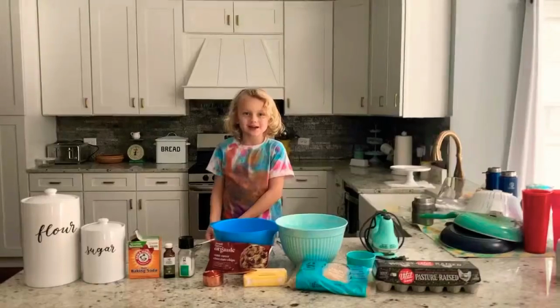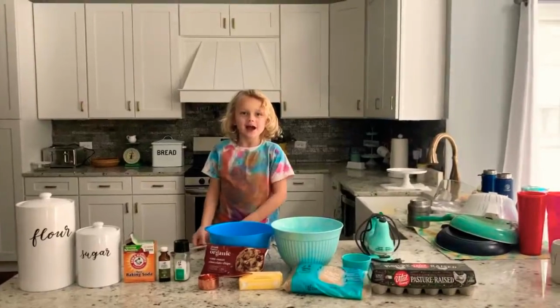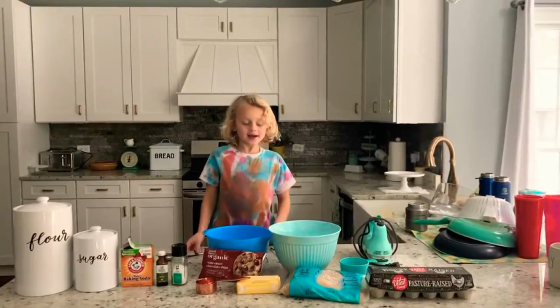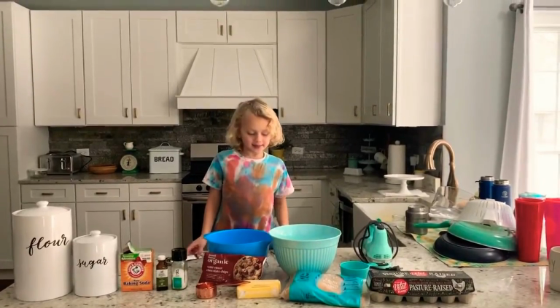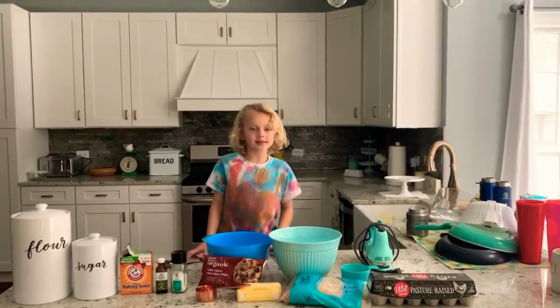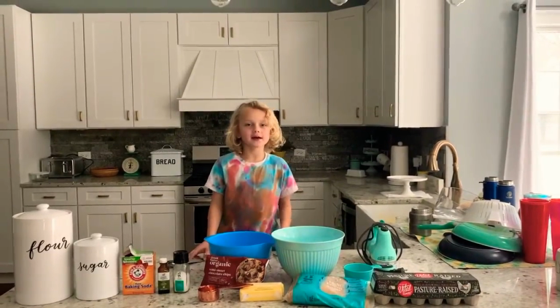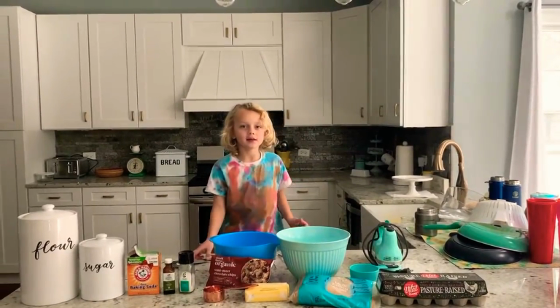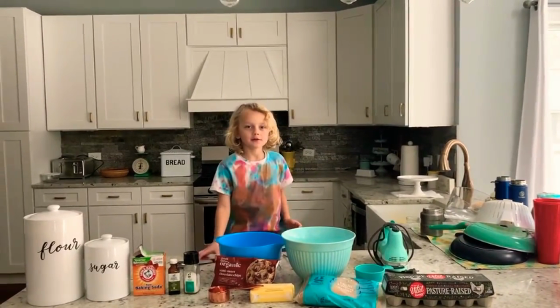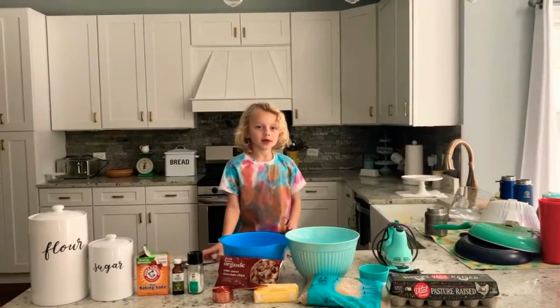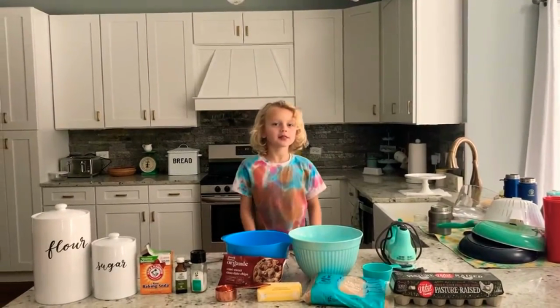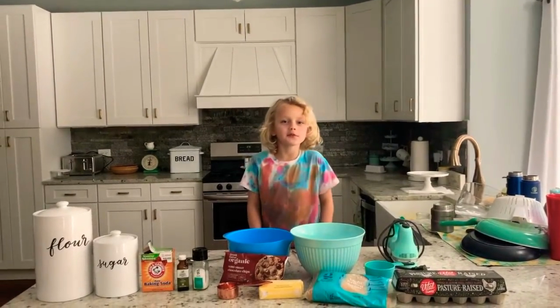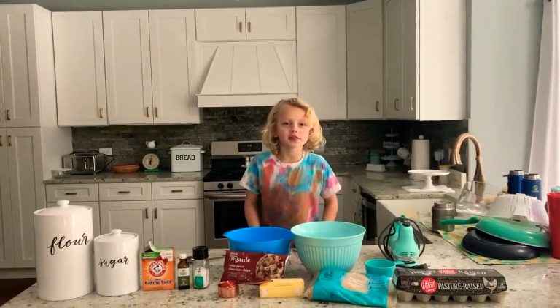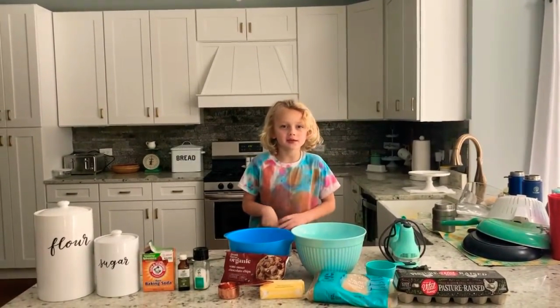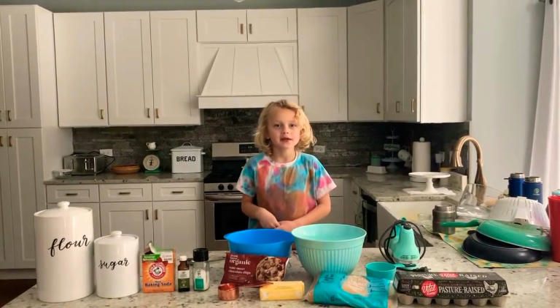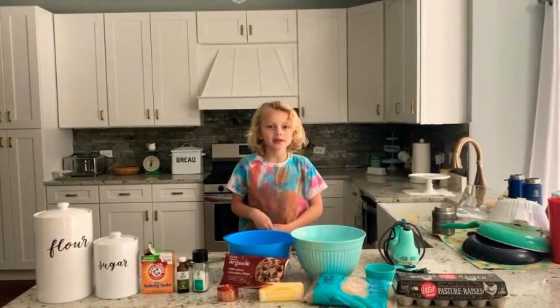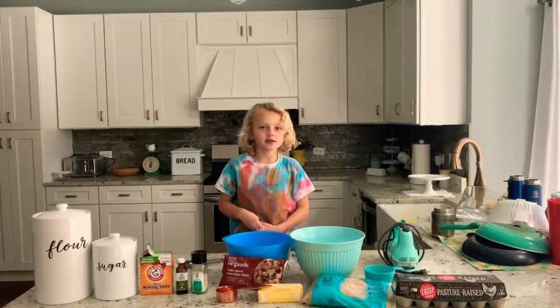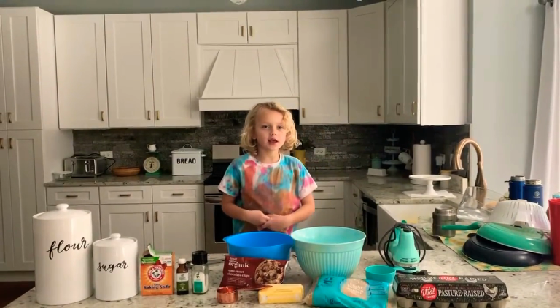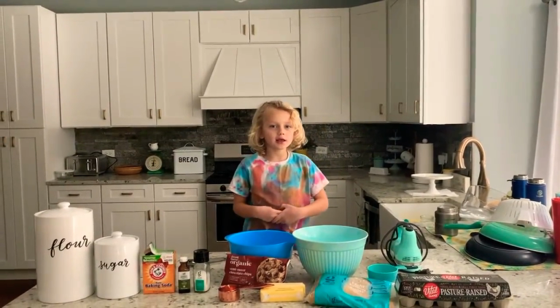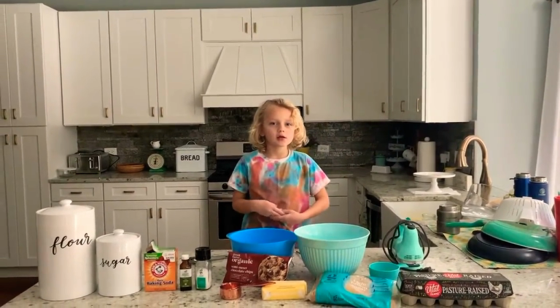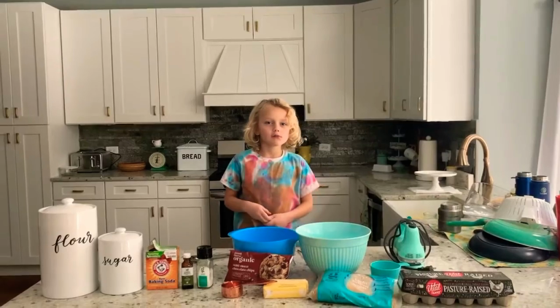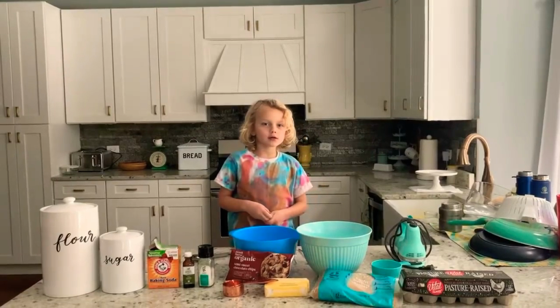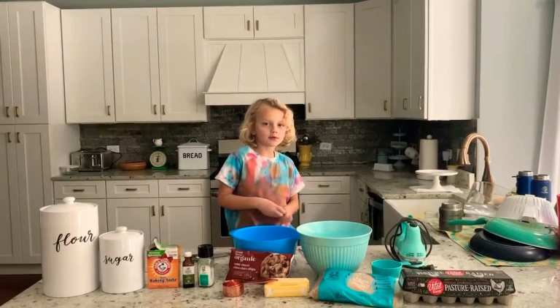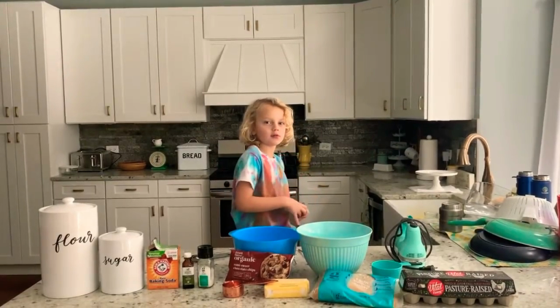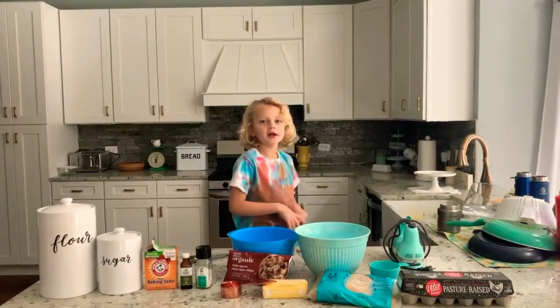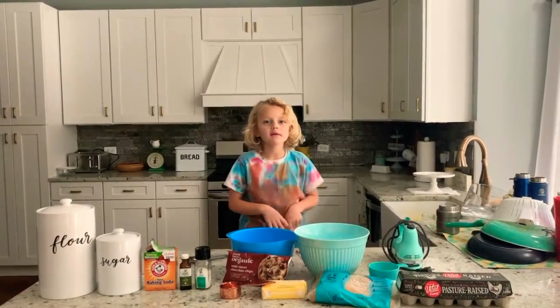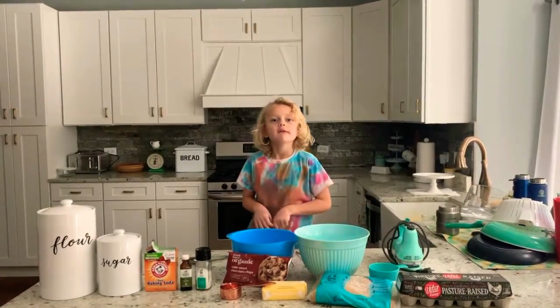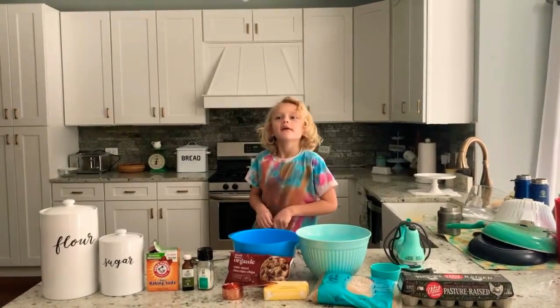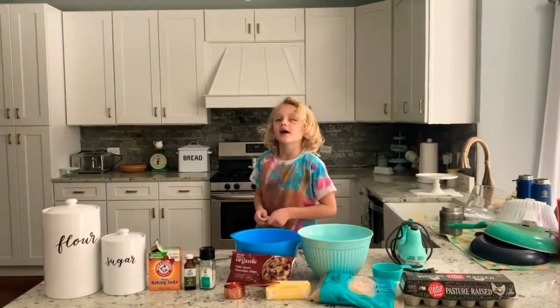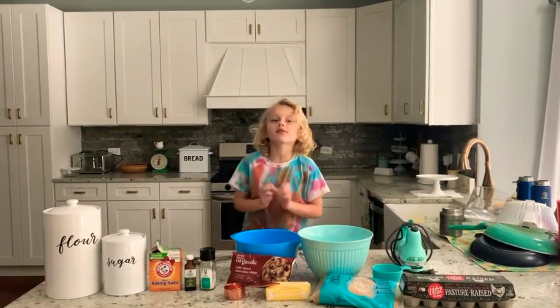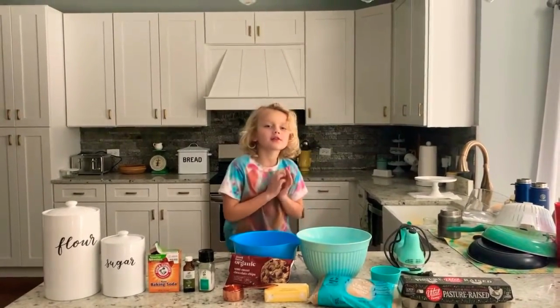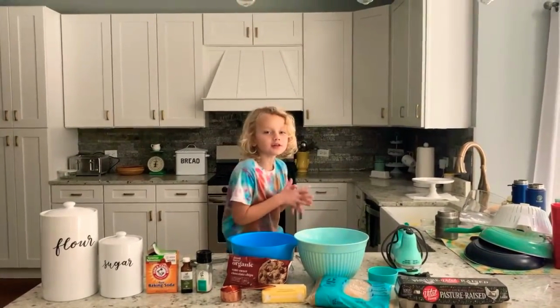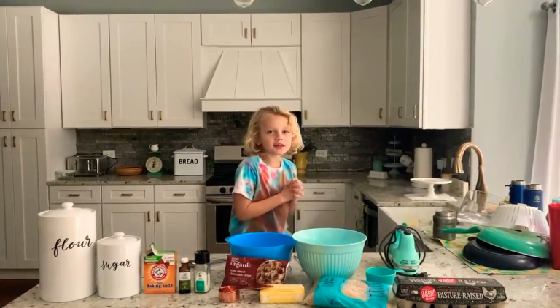Hi, this is Kel from Kel's Dipper Funtime, and today we are going to make Kel's Cookies!